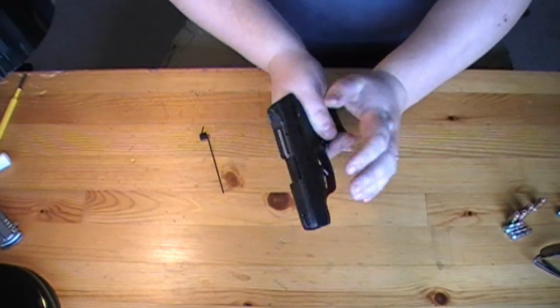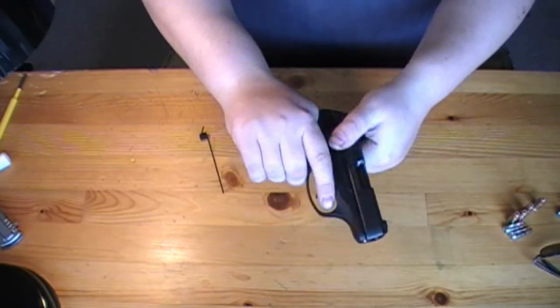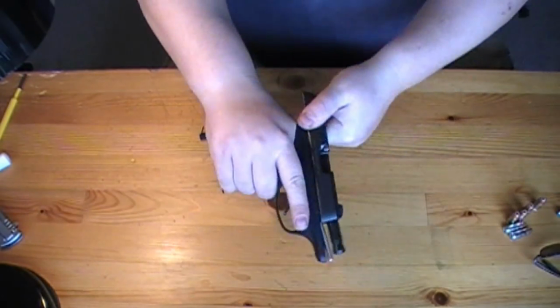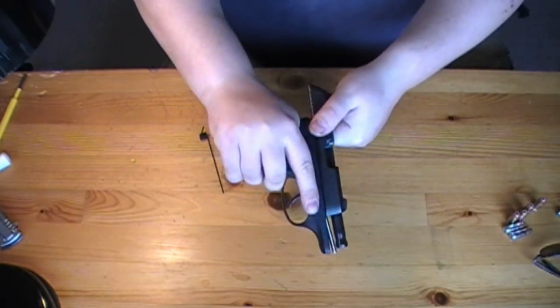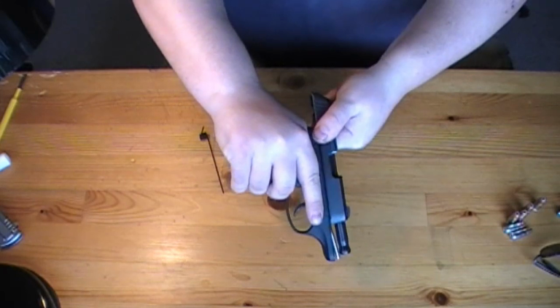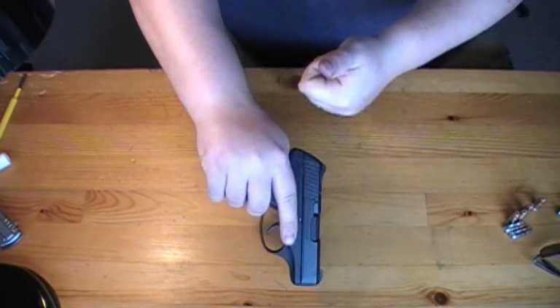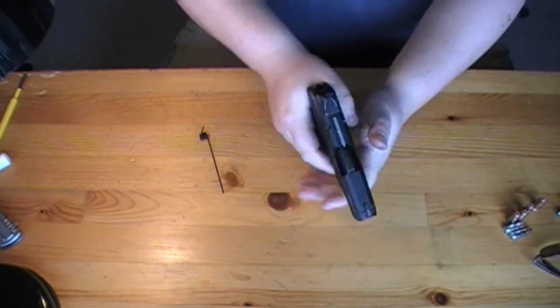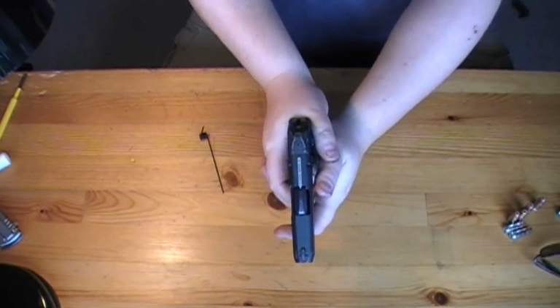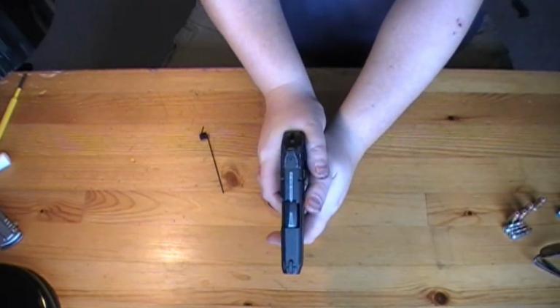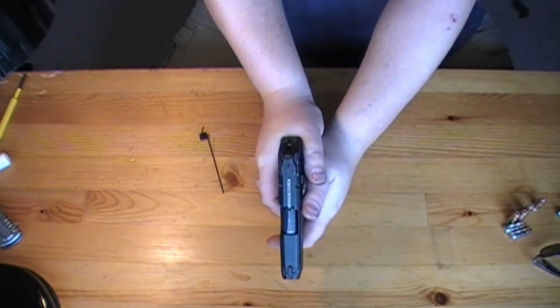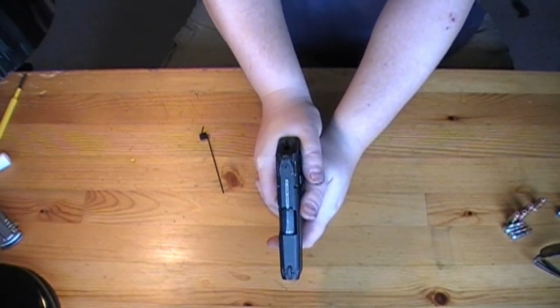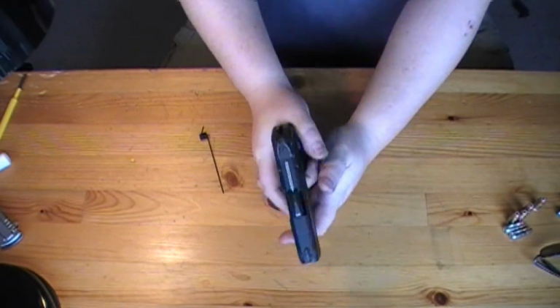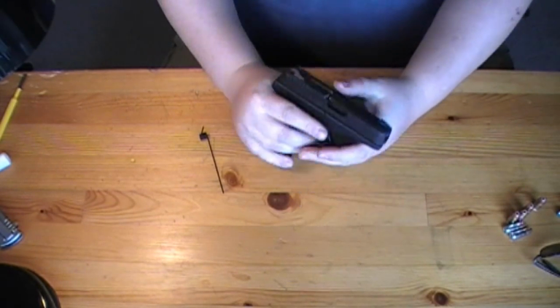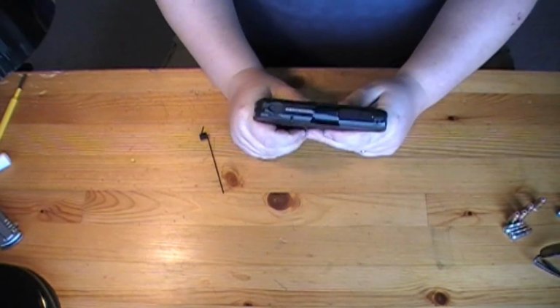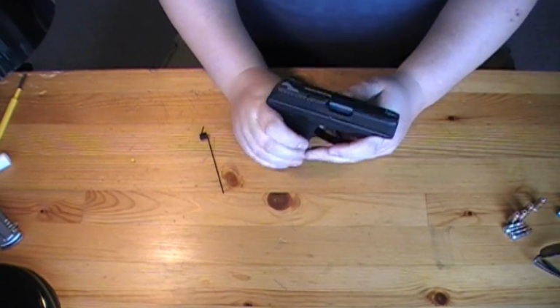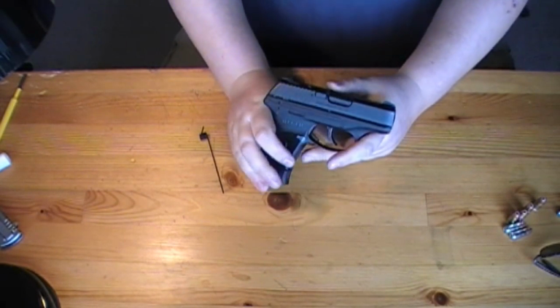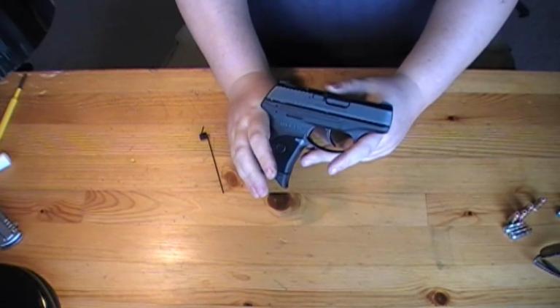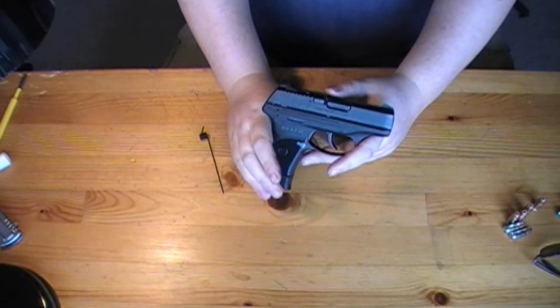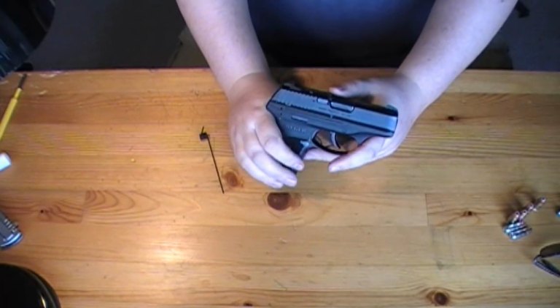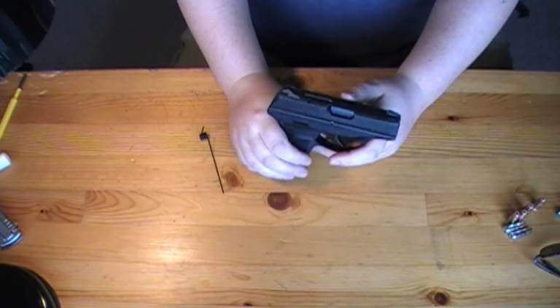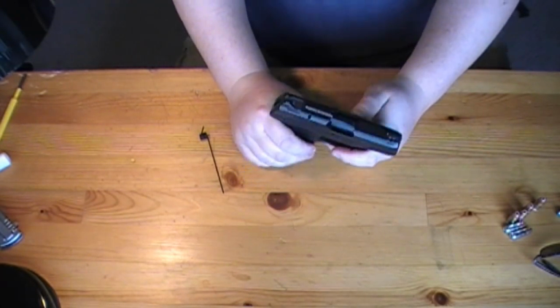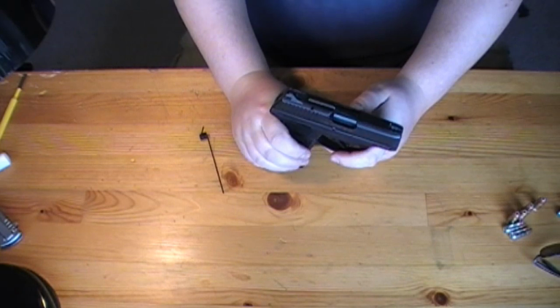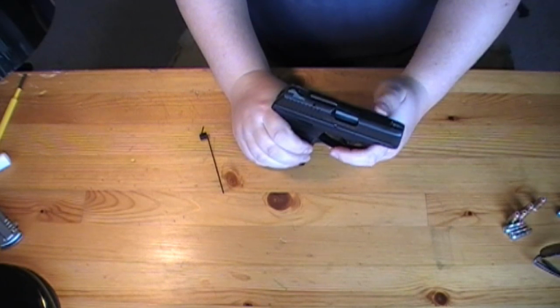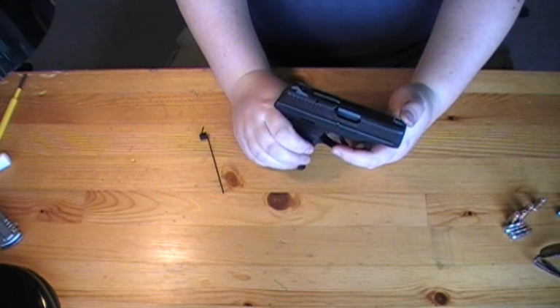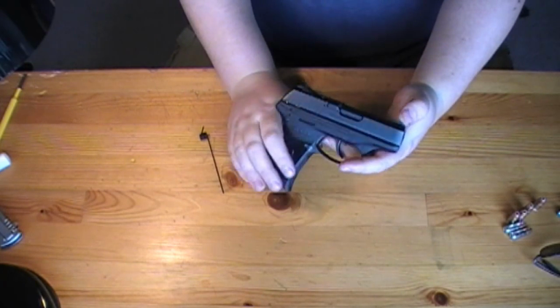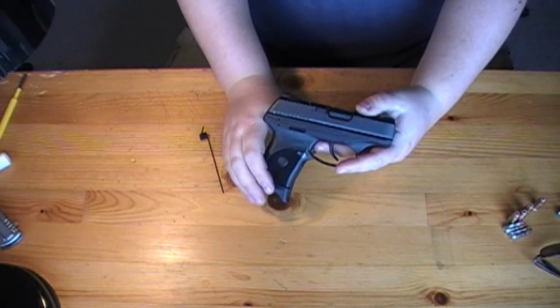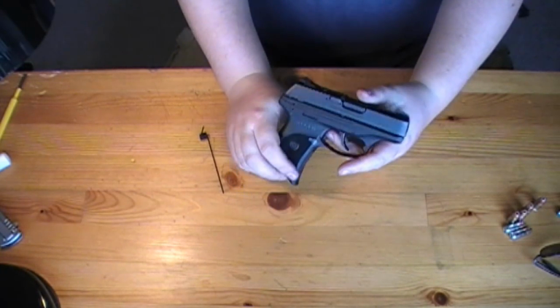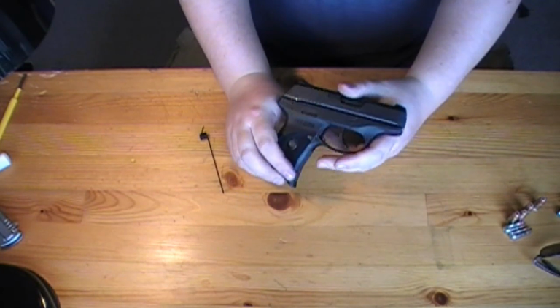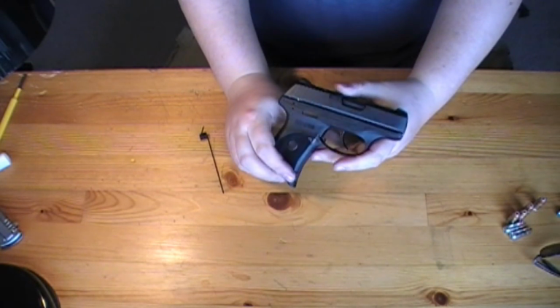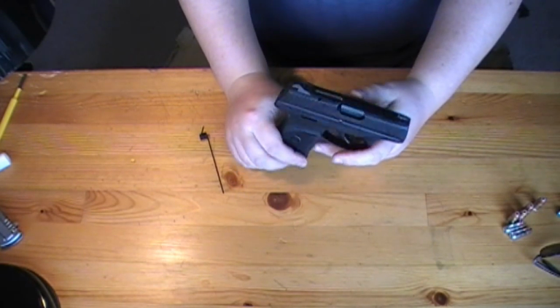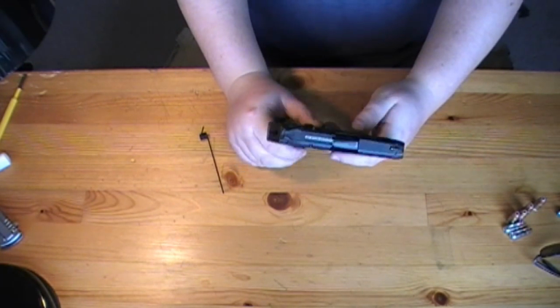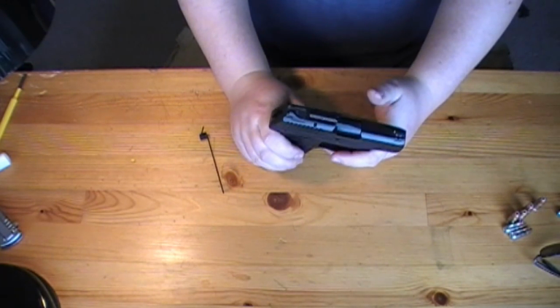Let's test it. You can dry fire this weapon — Ruger says you can dry fire all of their guns, including their 22s.